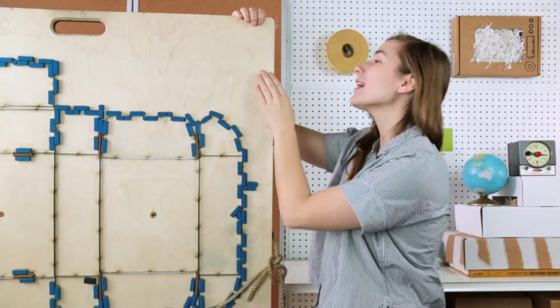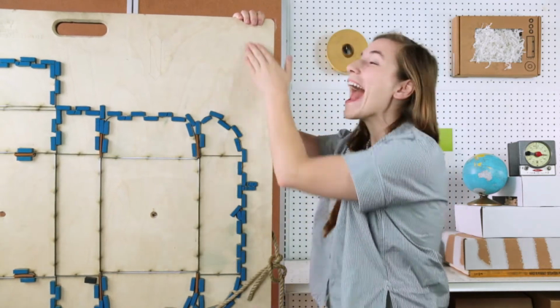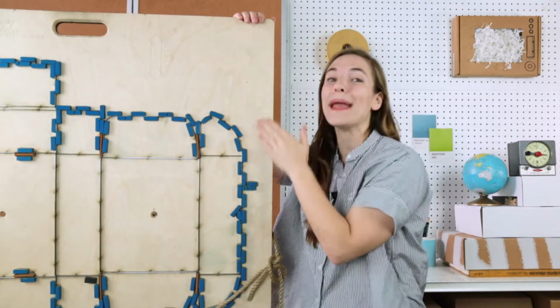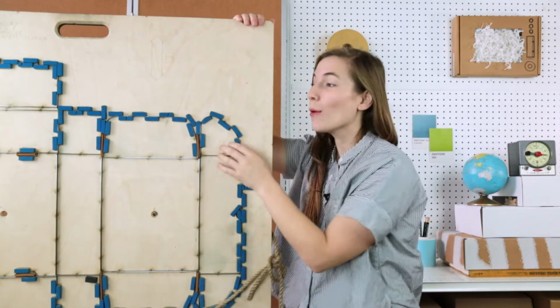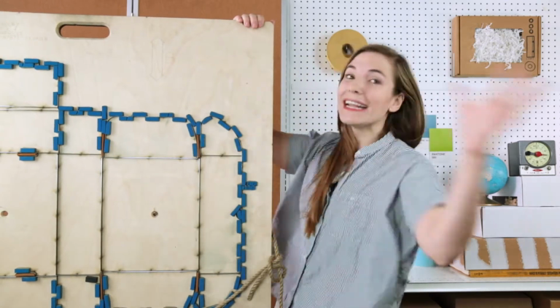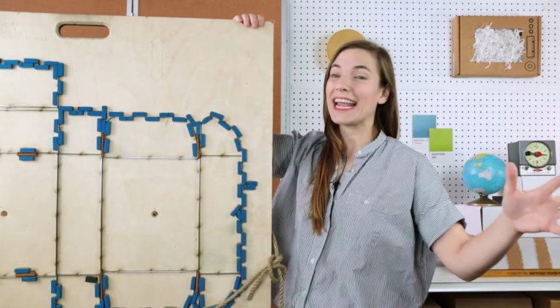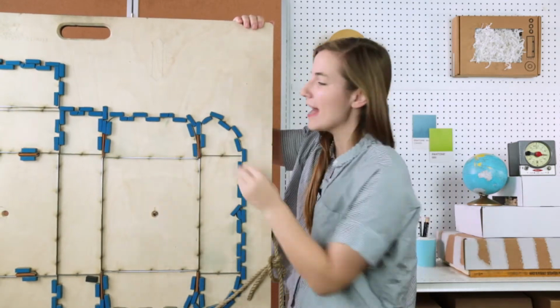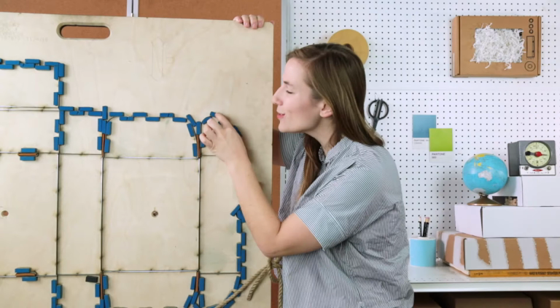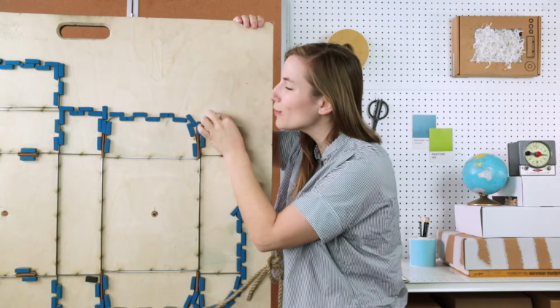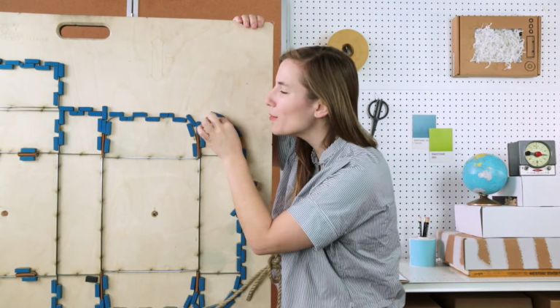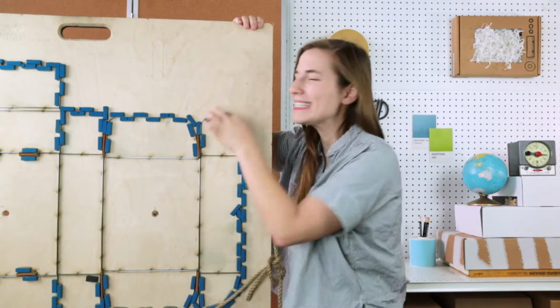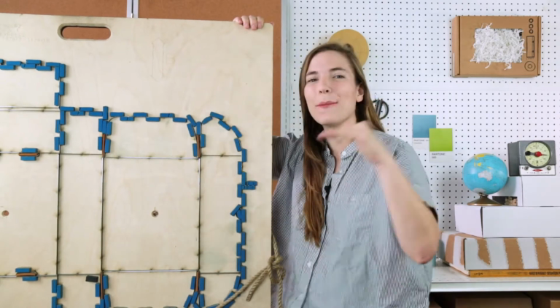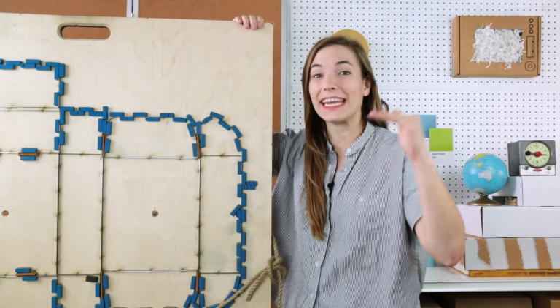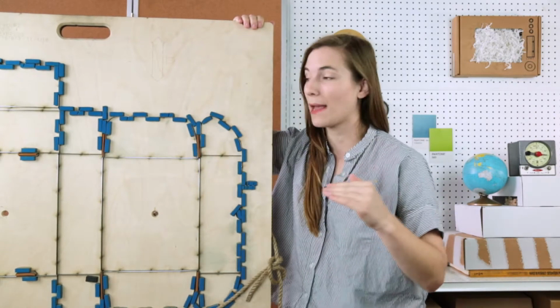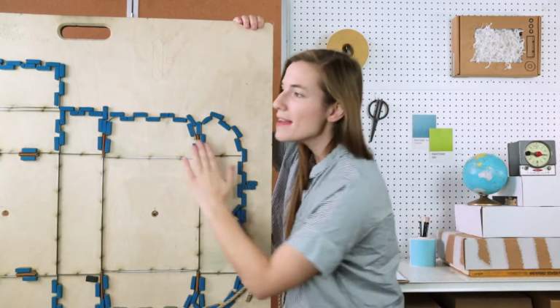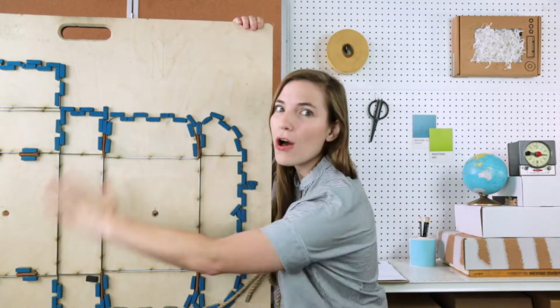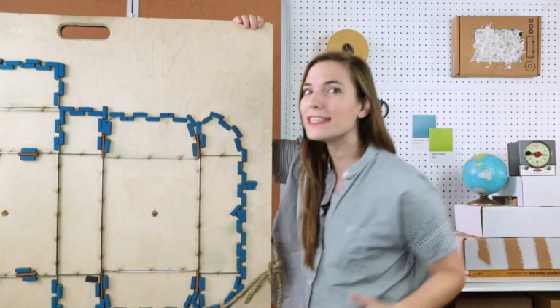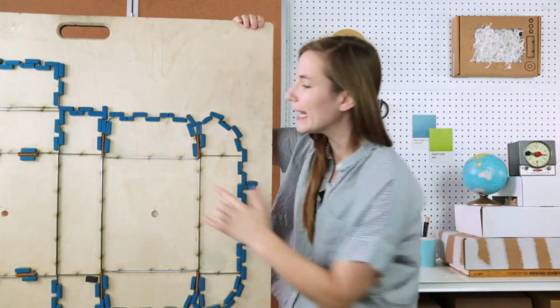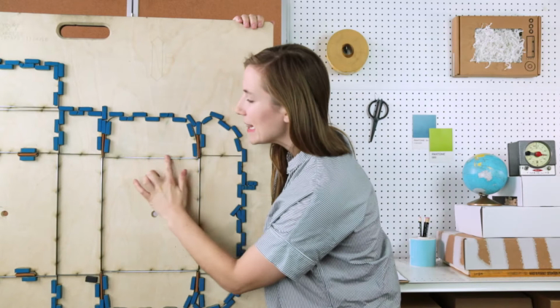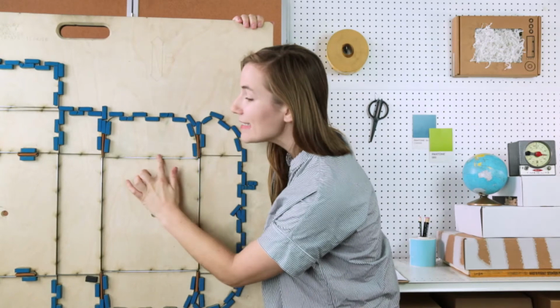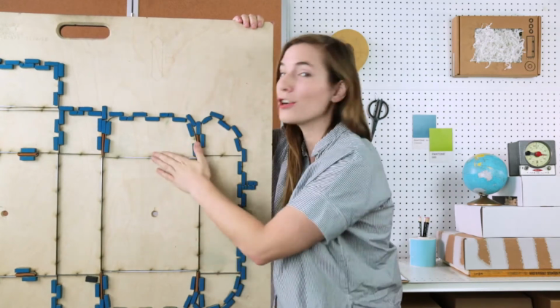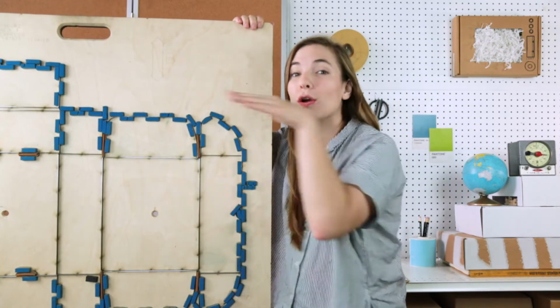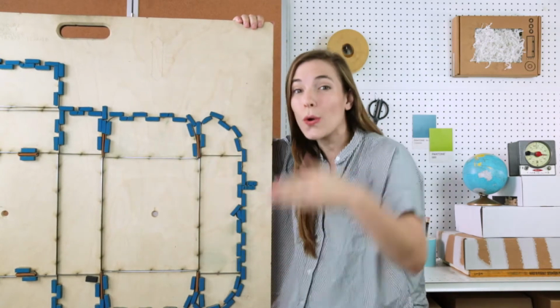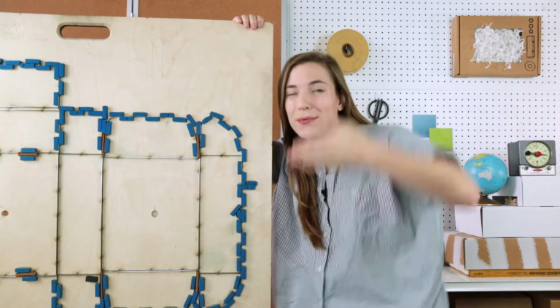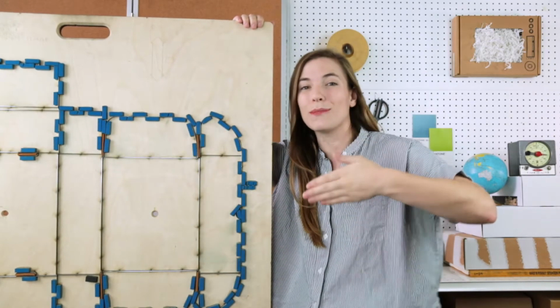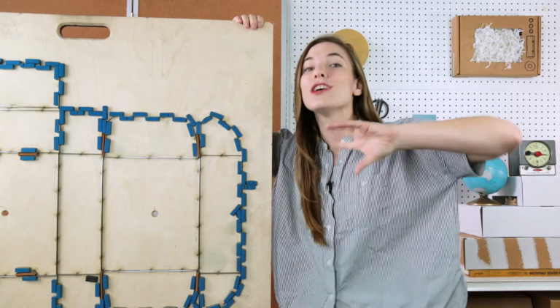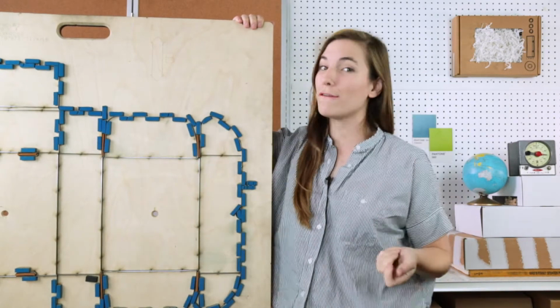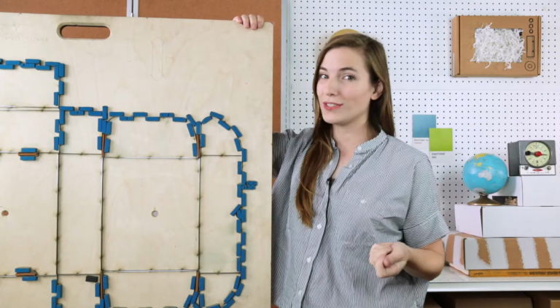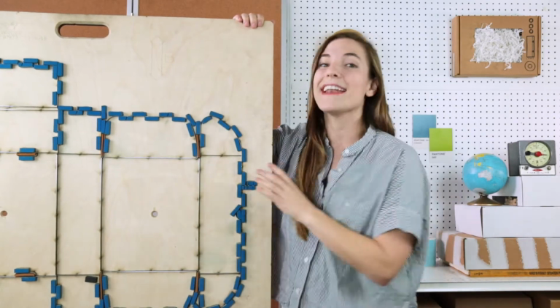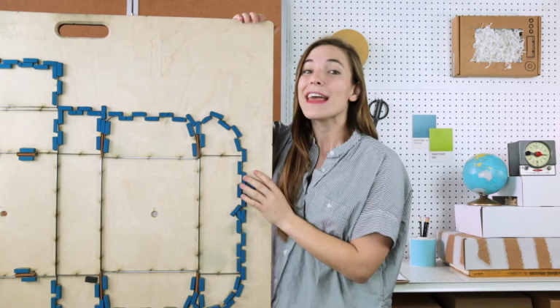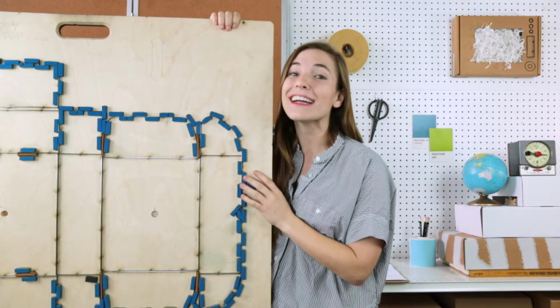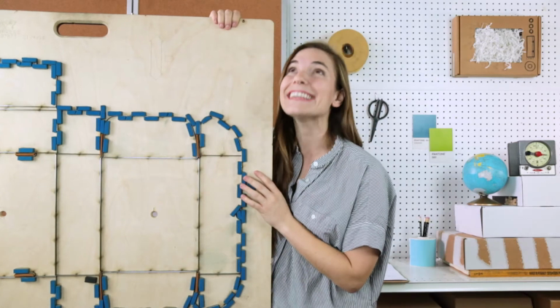Every cutting die has a base with blades sticking out of it and also little rubber pieces to help it cut evenly. But not all of these things are blades — these are just for scoring and pressing the board so that it folds.